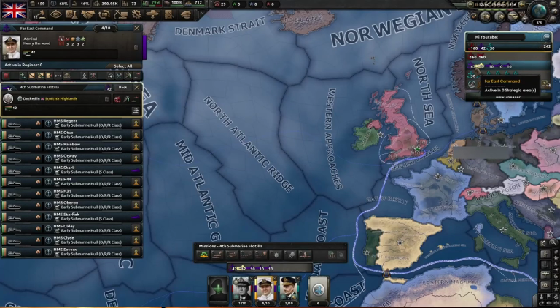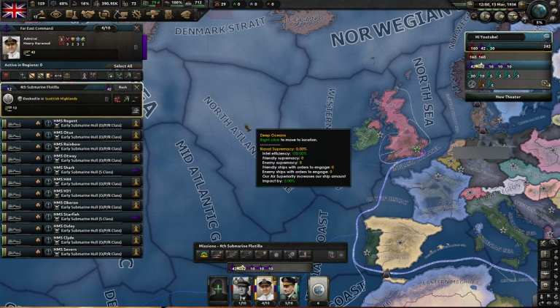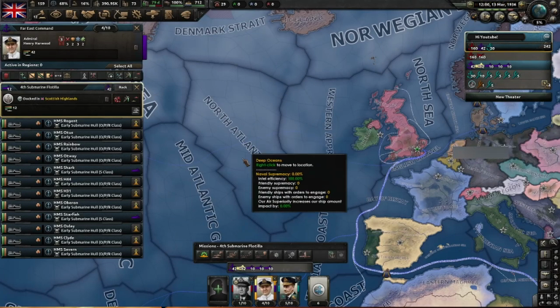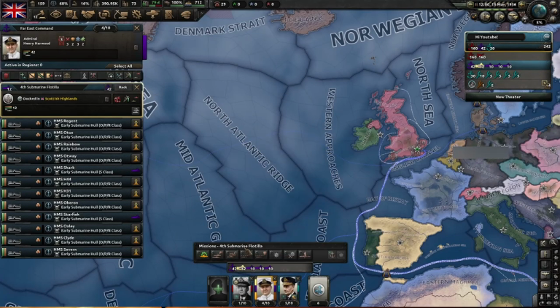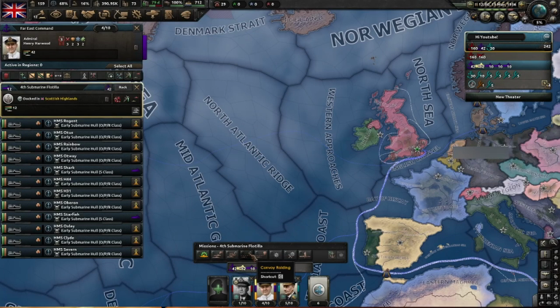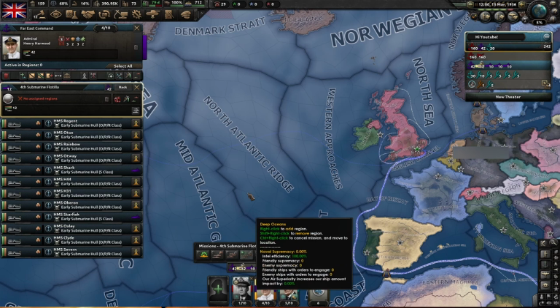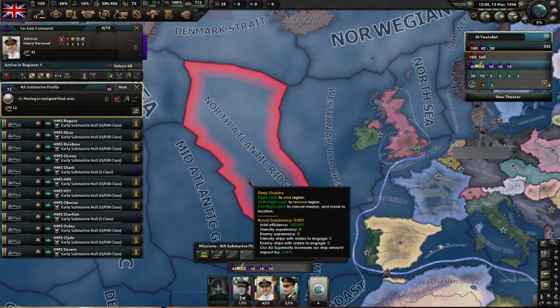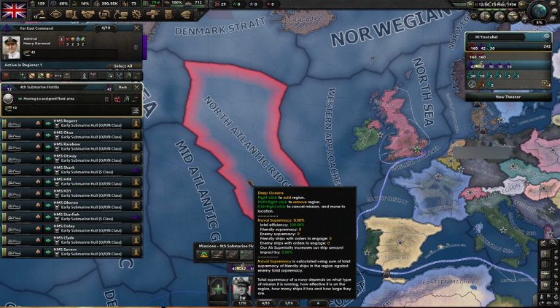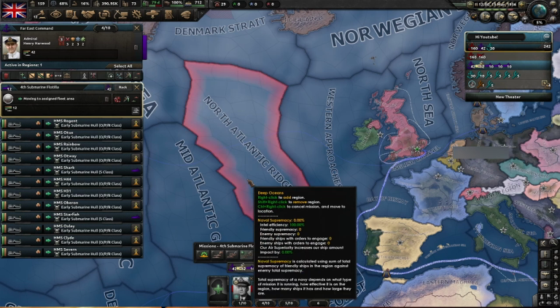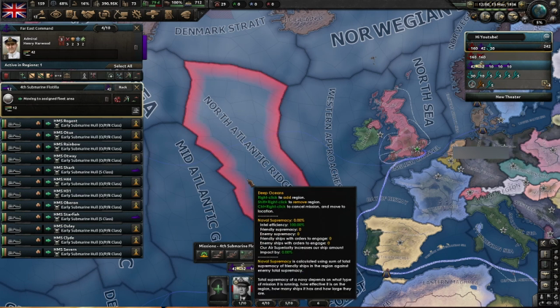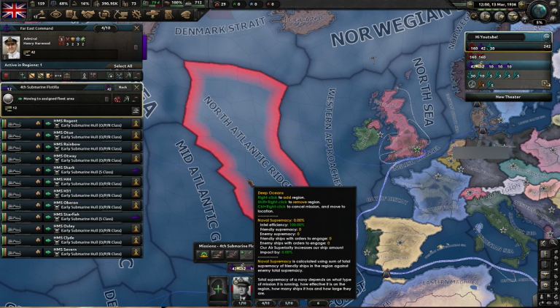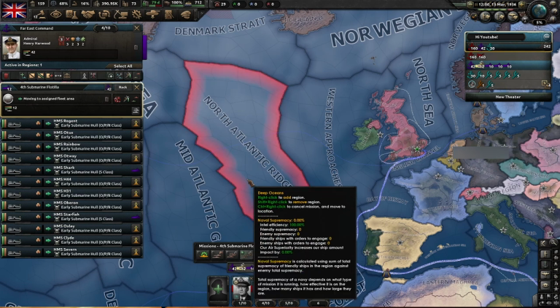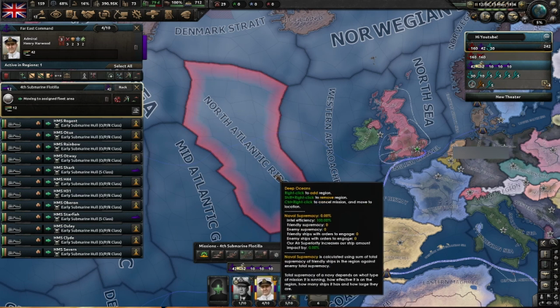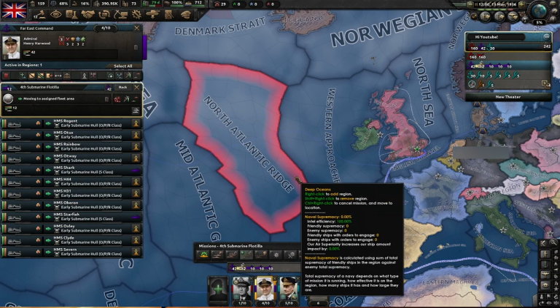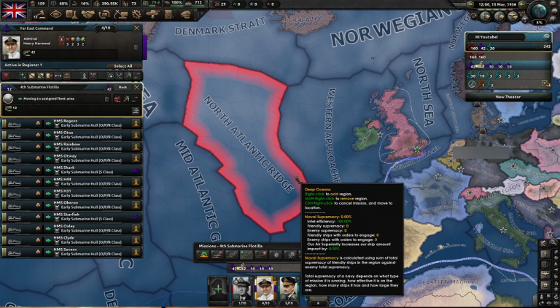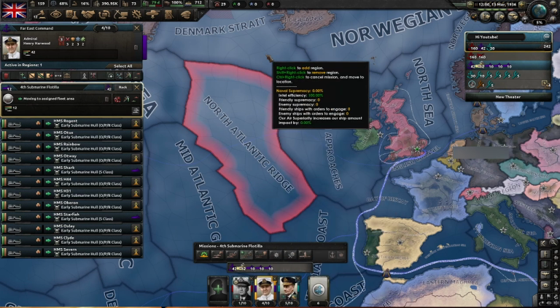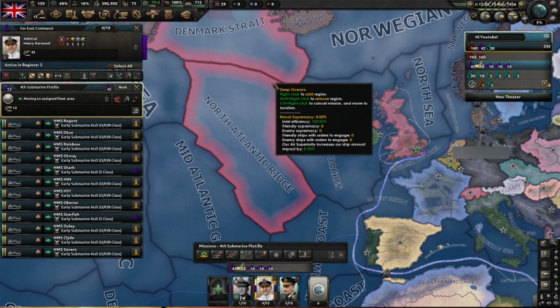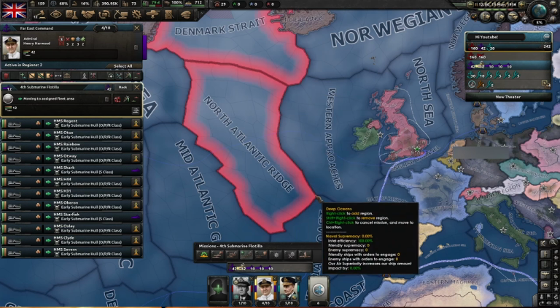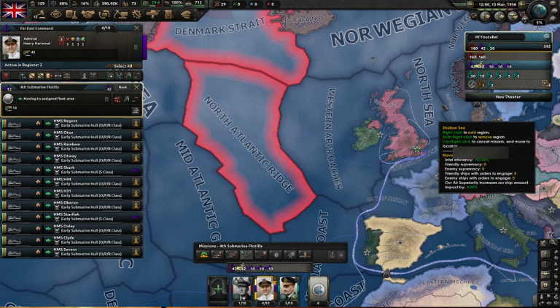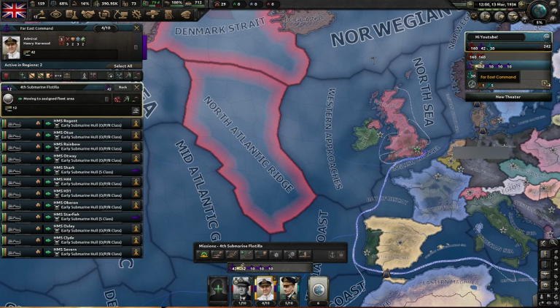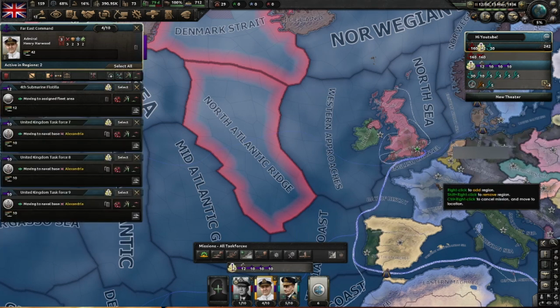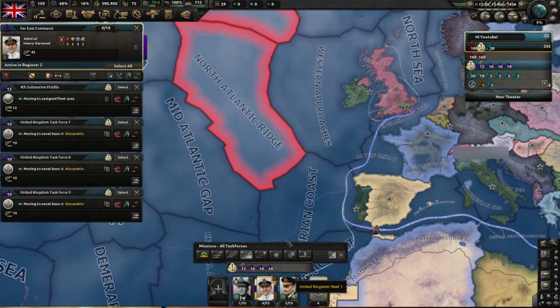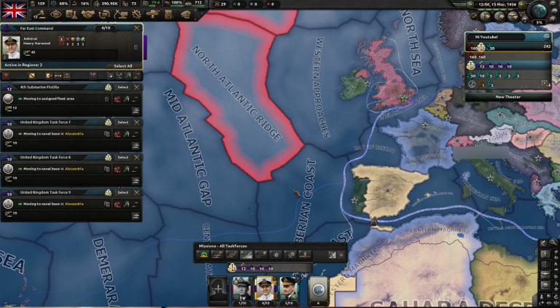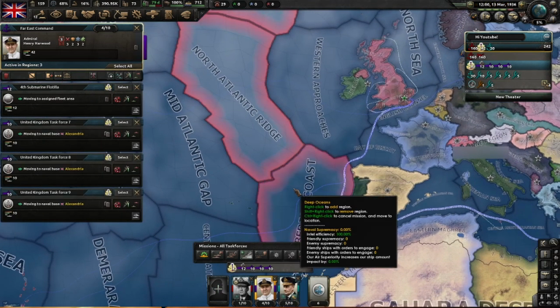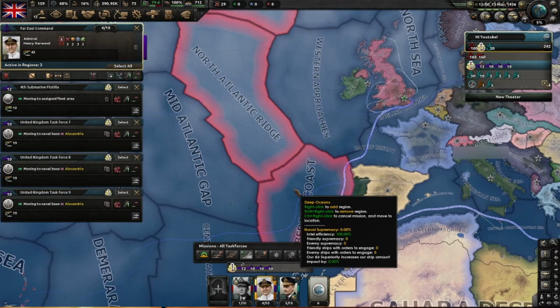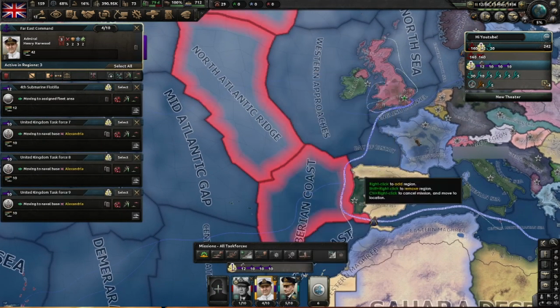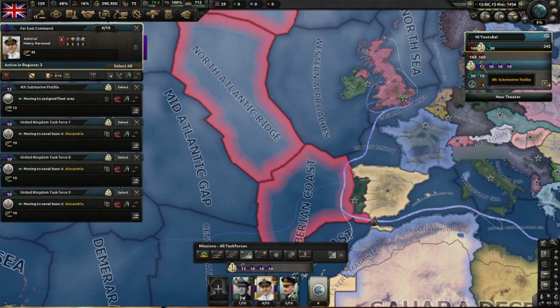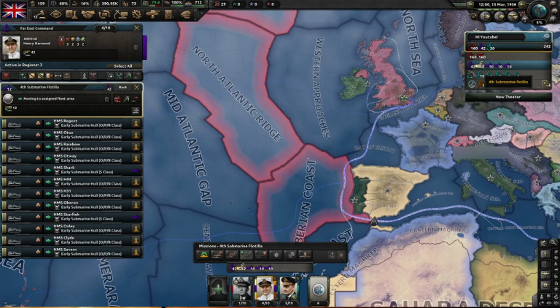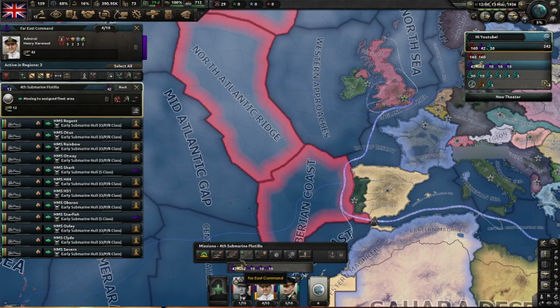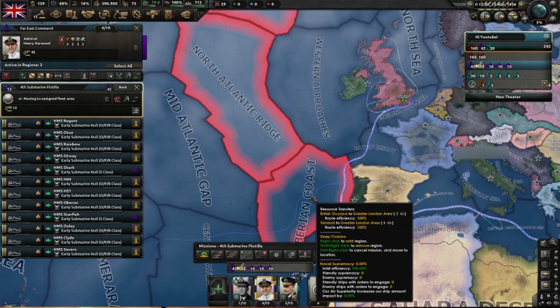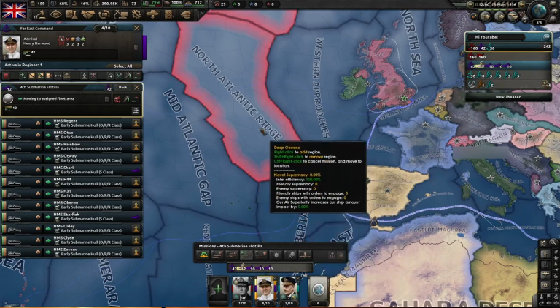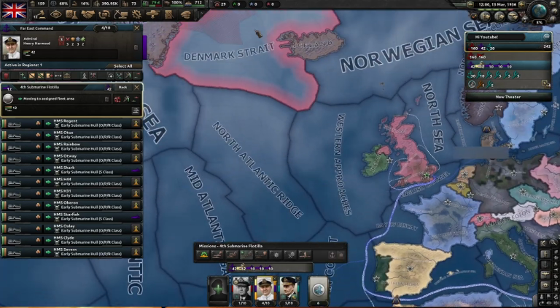You can assign task forces to missions by first selecting the task force, then clicking the mission you wish to do, and right-clicking the region or regions you want them to operate in. It is important to know that each task force can only be in one region at a time, so when they are assigned to multiple zones, they will periodically move between them.